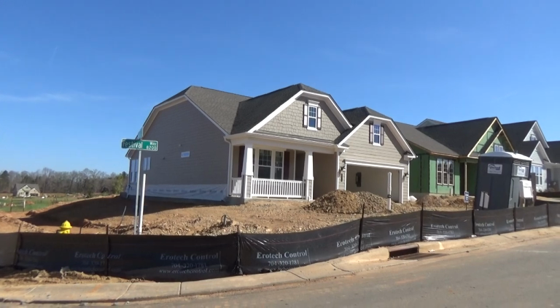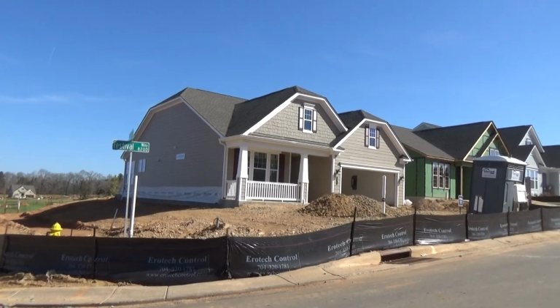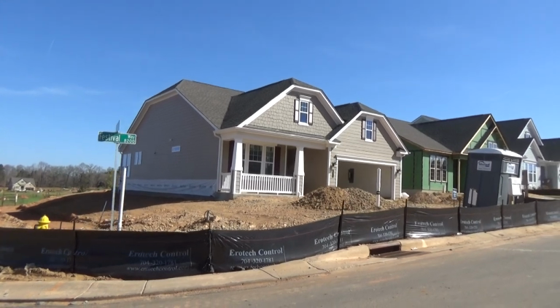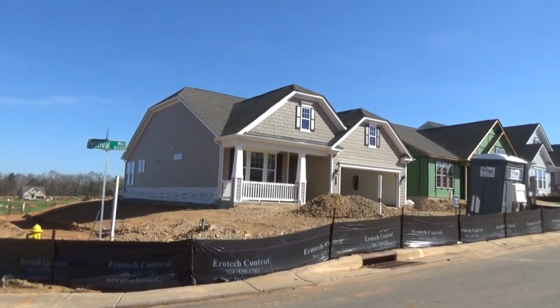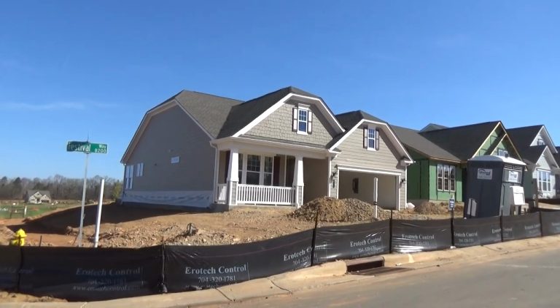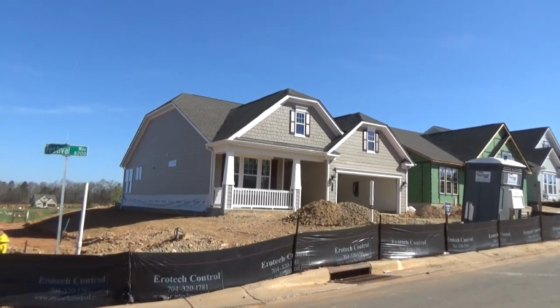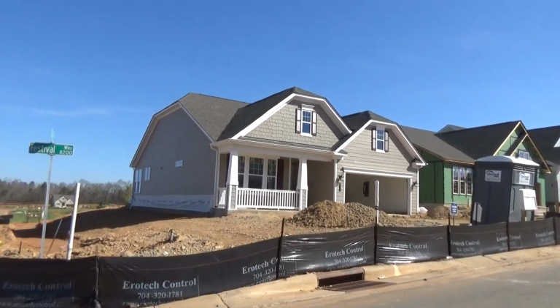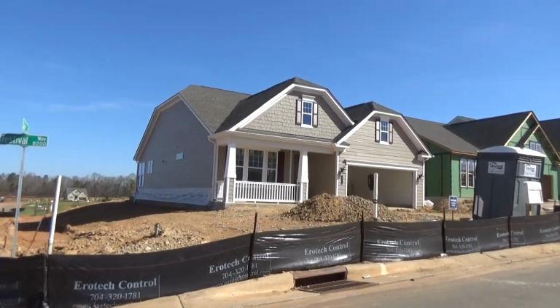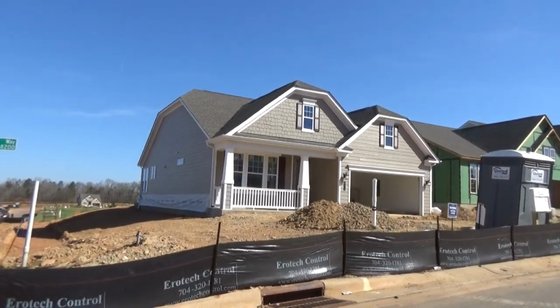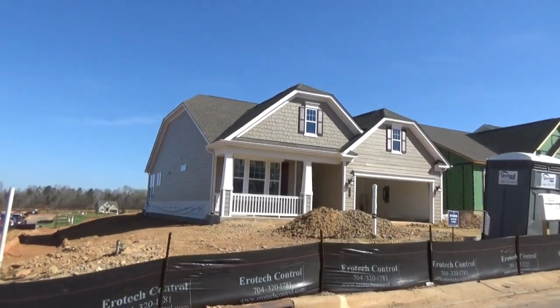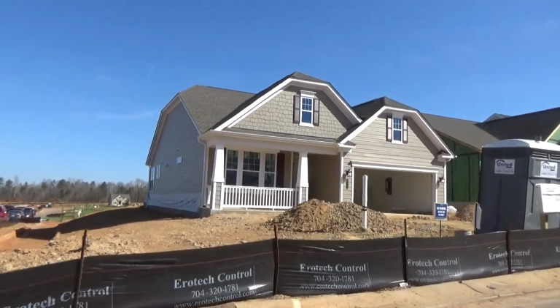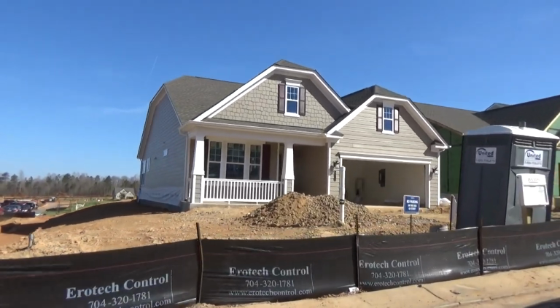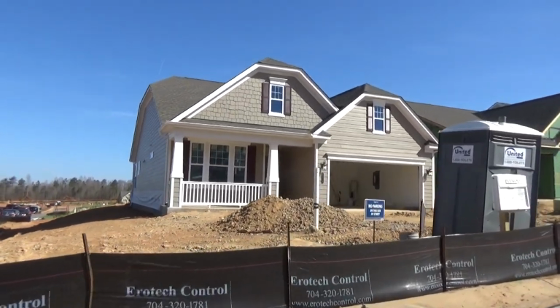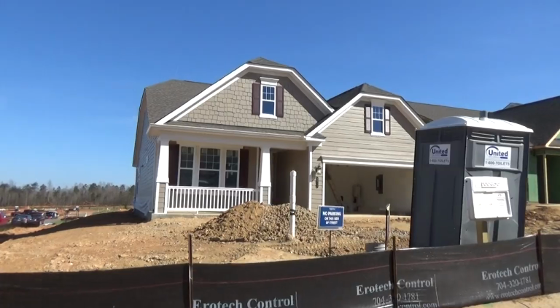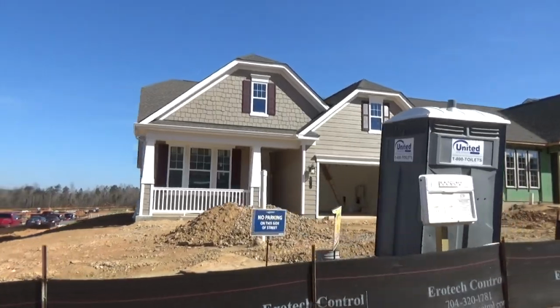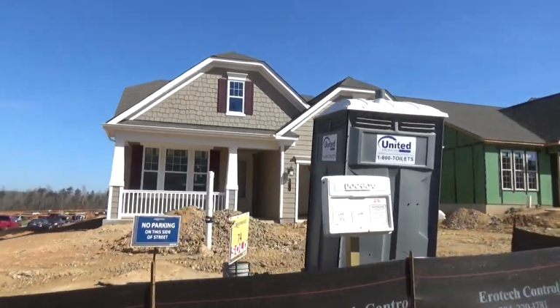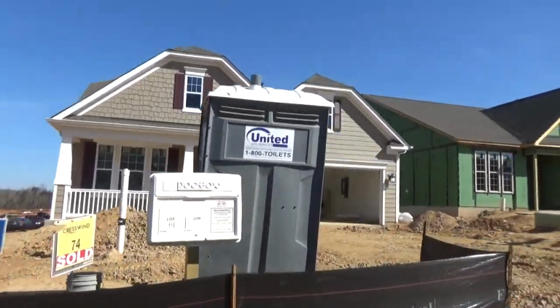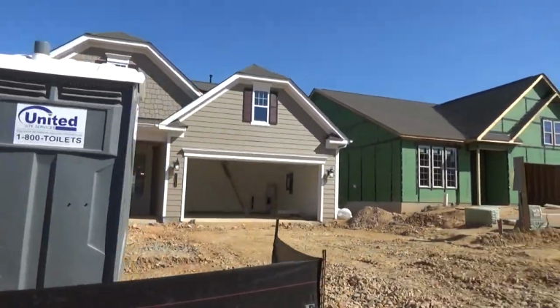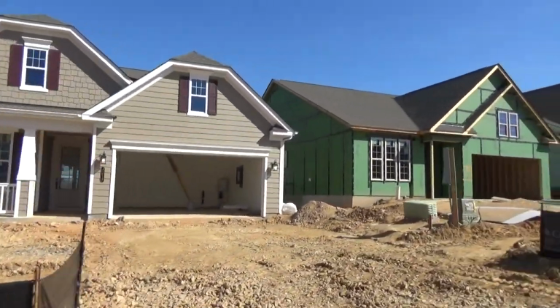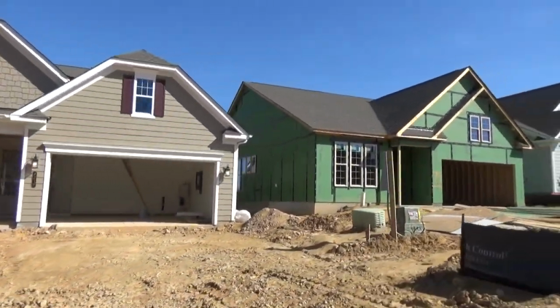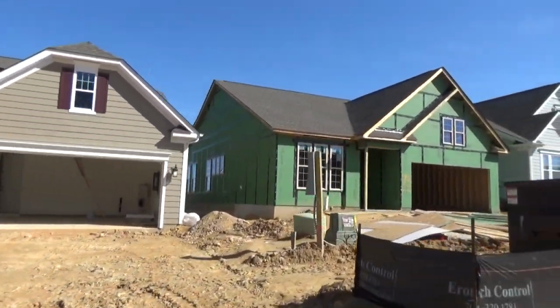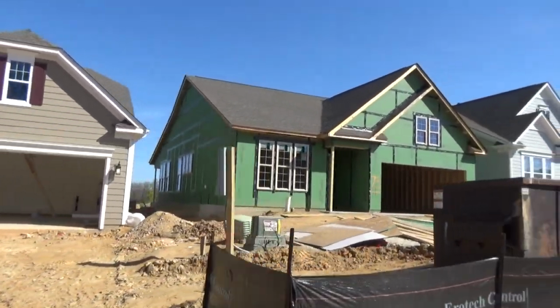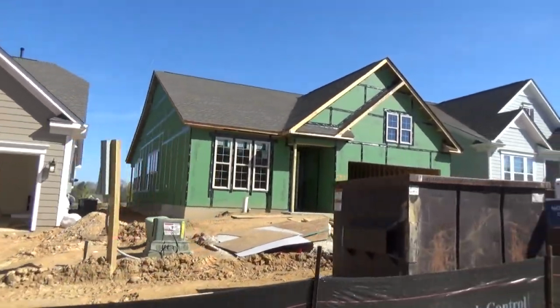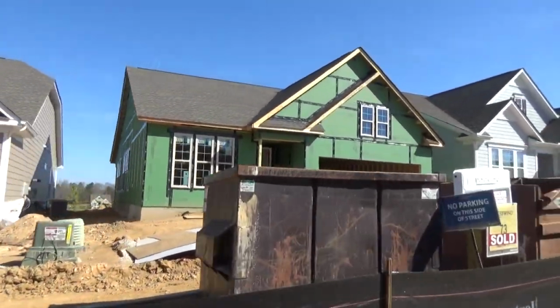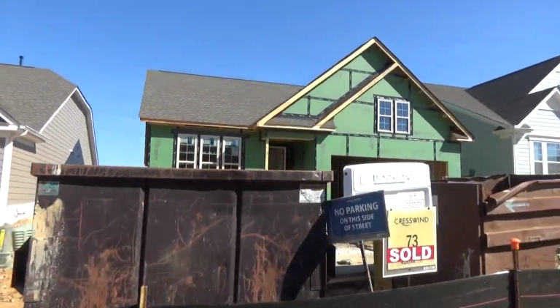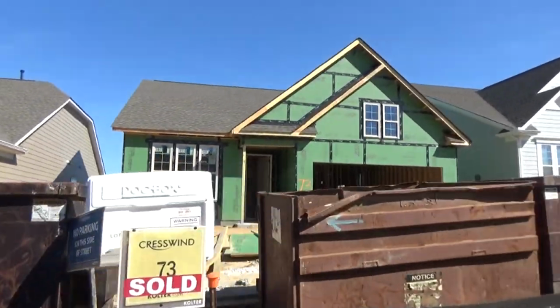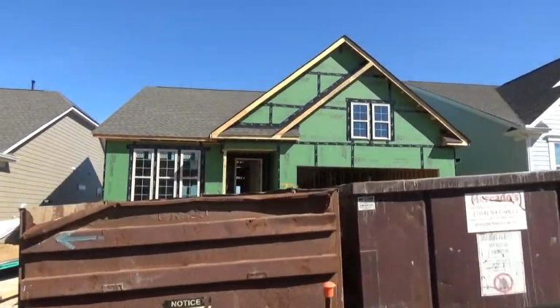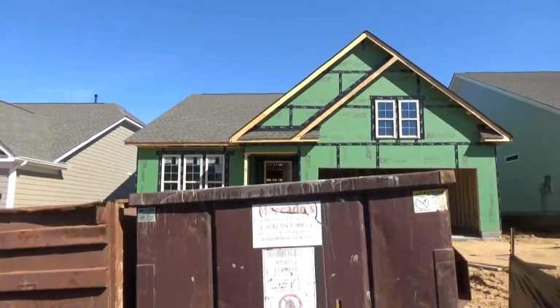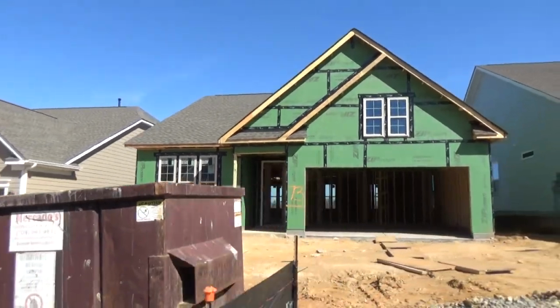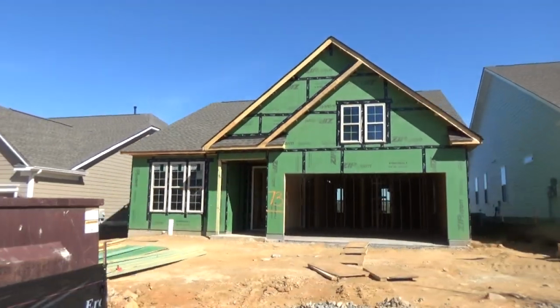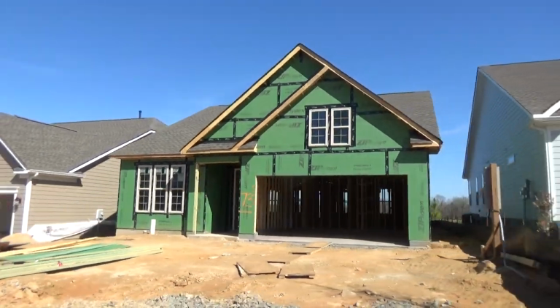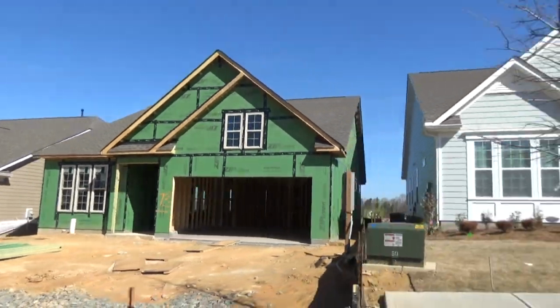Hey, I'm on location in Crestwind, one of Charlotte's great 55-plus neighborhoods, with a 2019 update tour. This is the year that their amenity center opens — we're going to take a look at it, so stay to the end of the video.